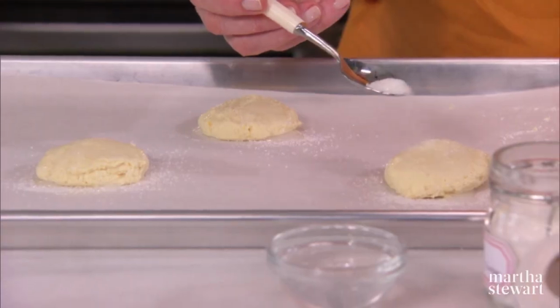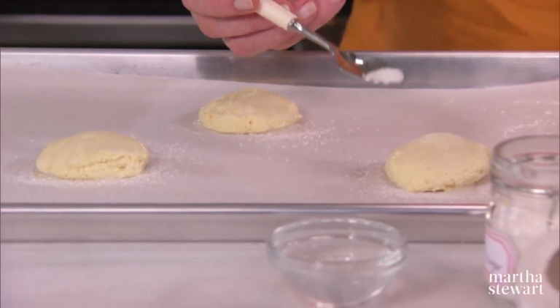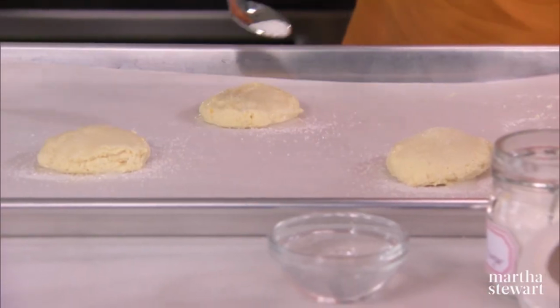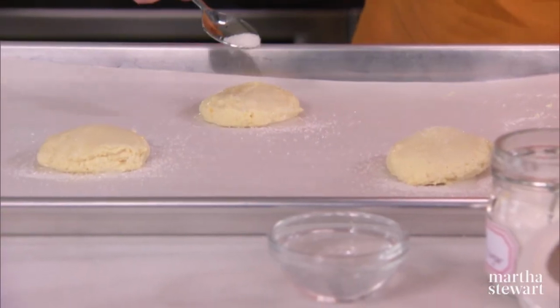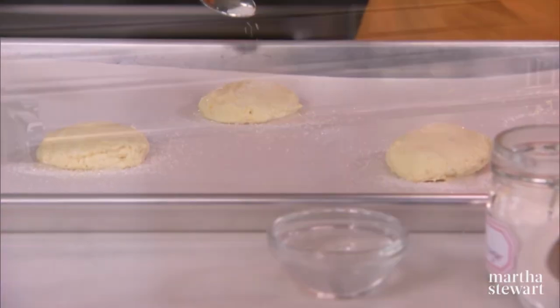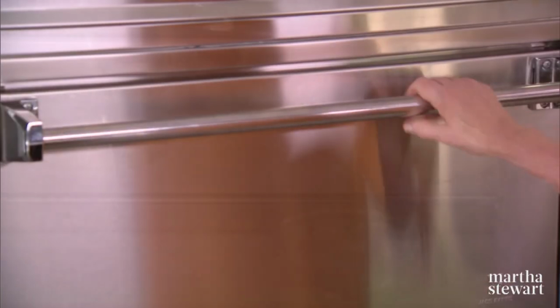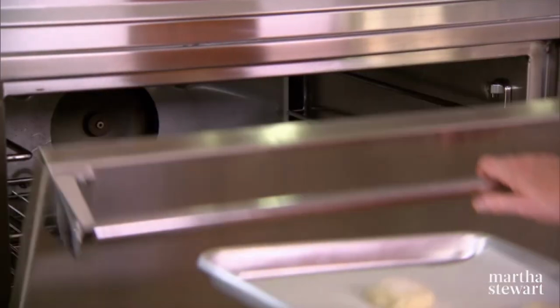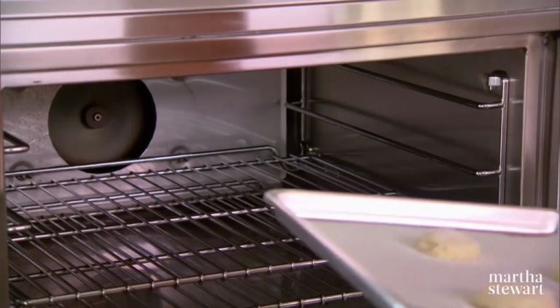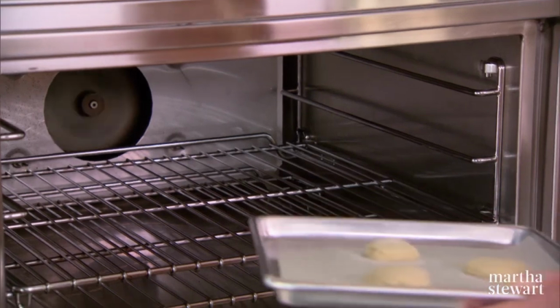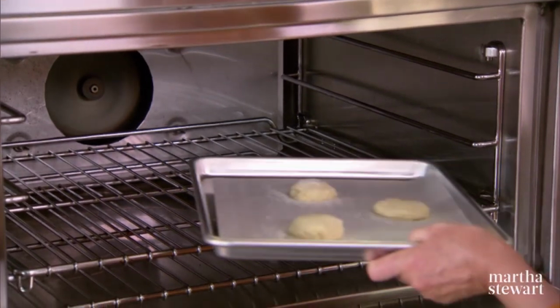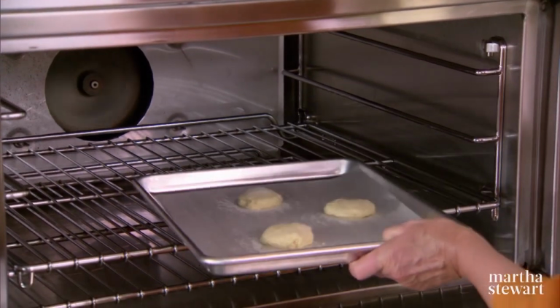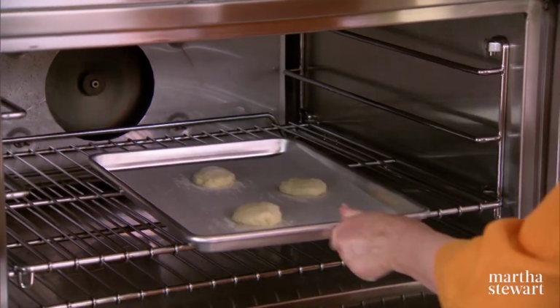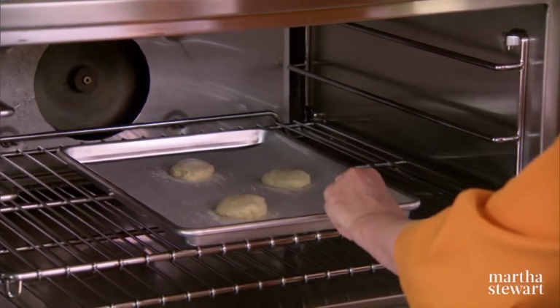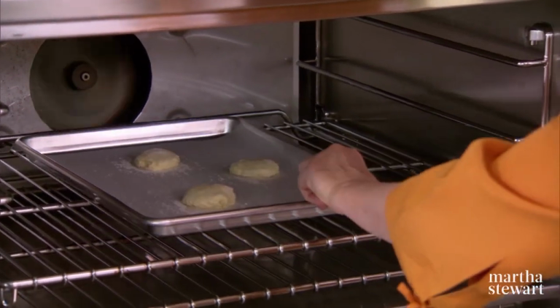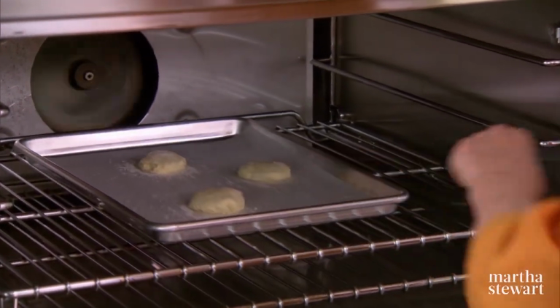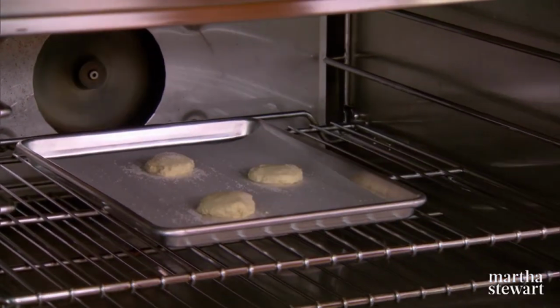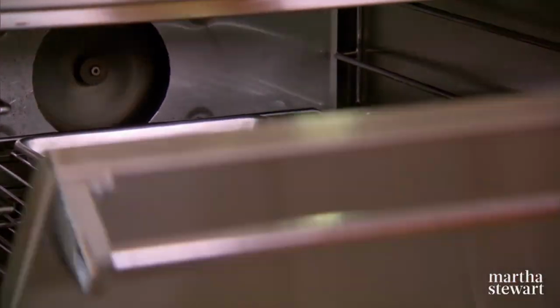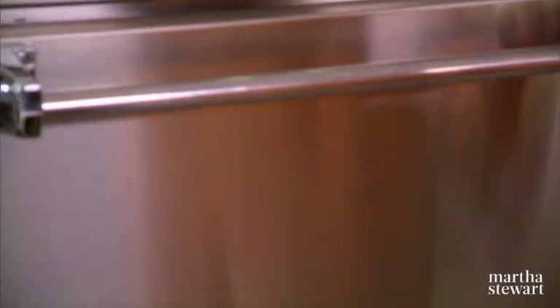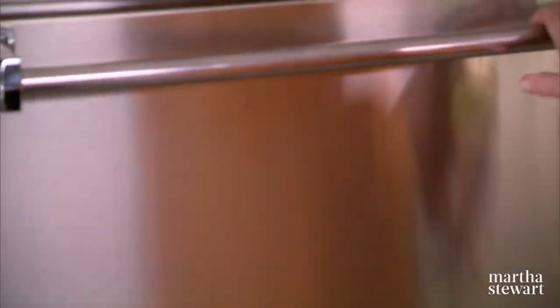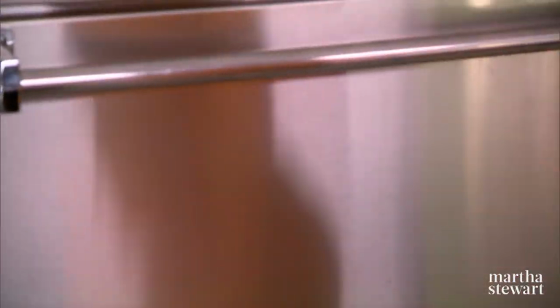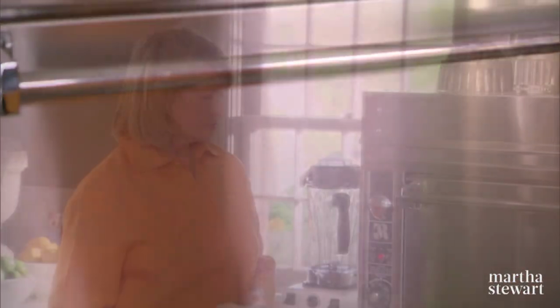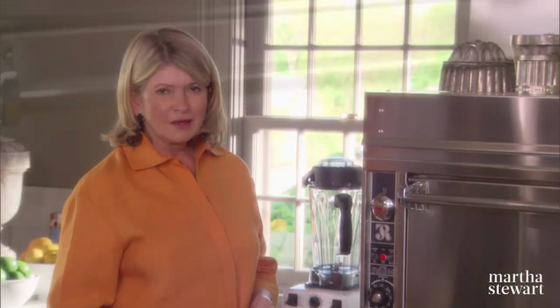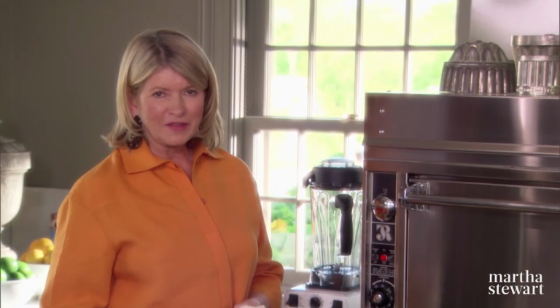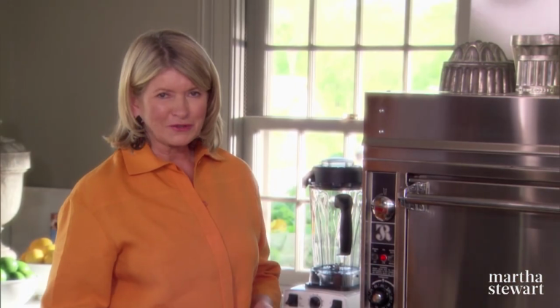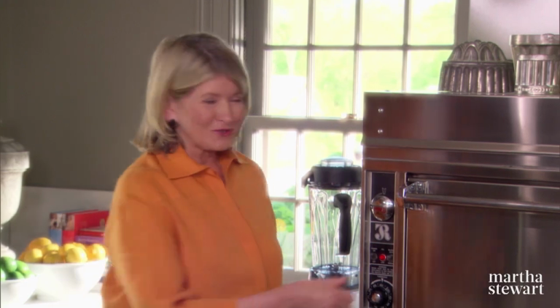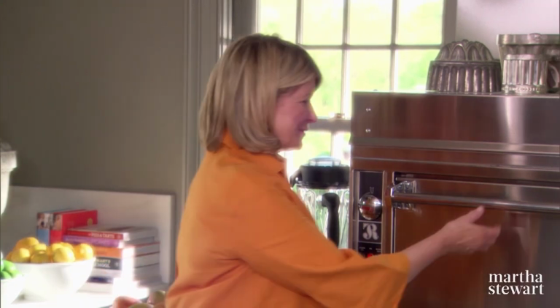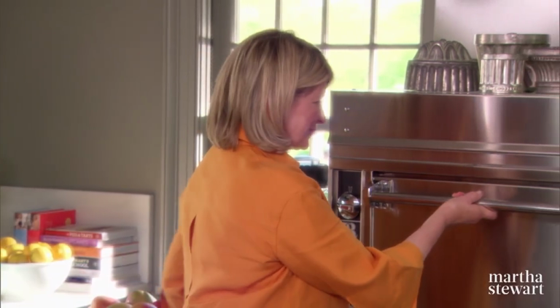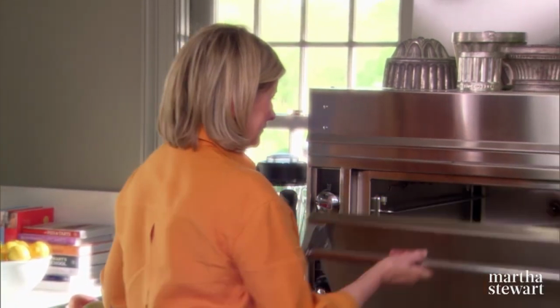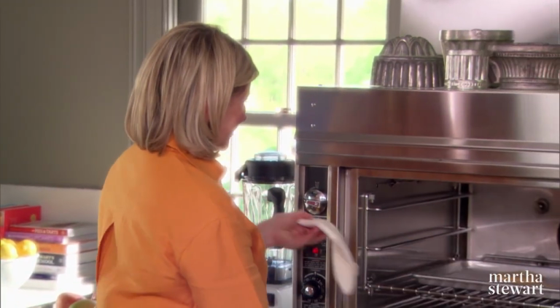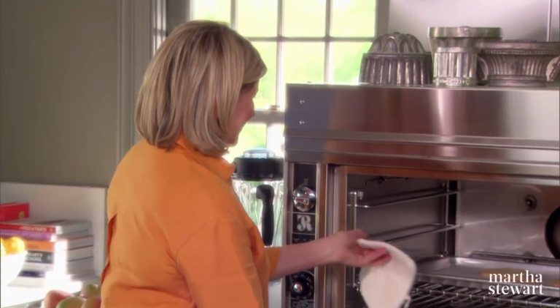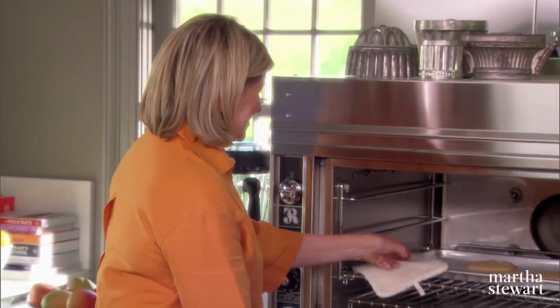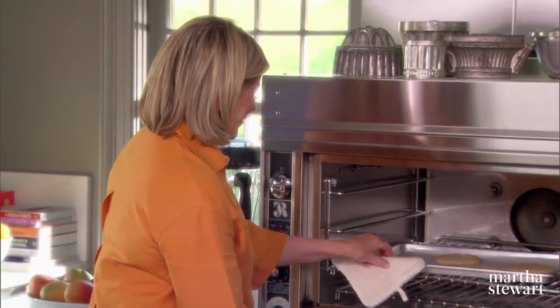Get these right into a 350-degree oven for about 15 minutes. Set your timer. I think the cookies are done — yes, they are.